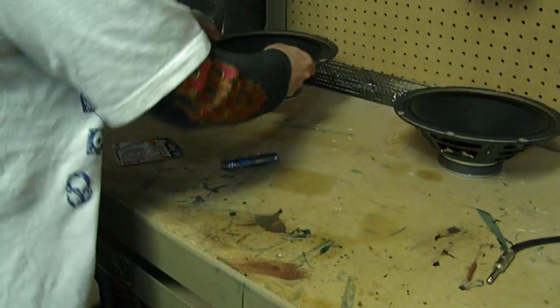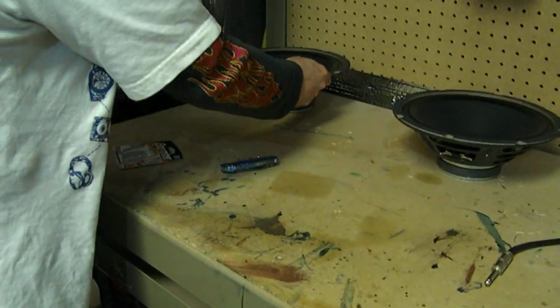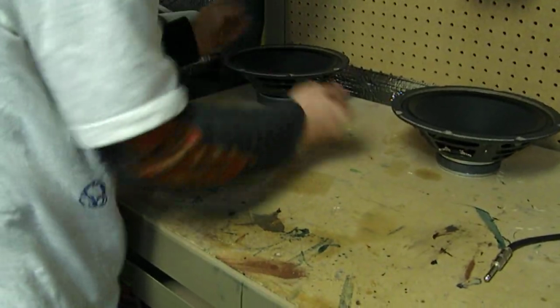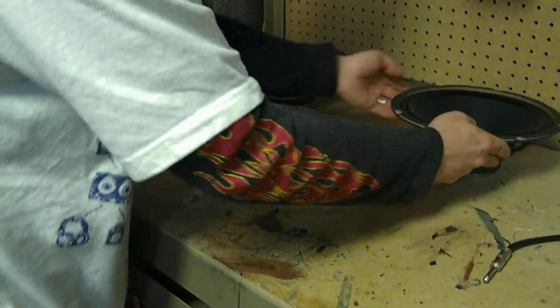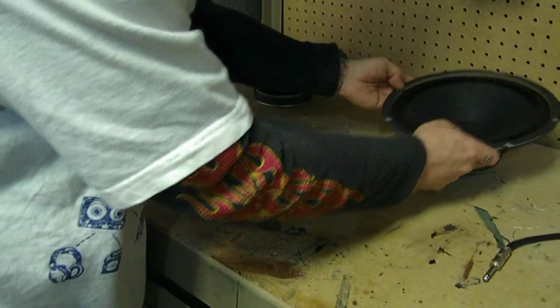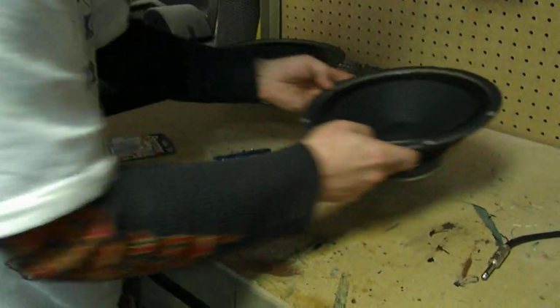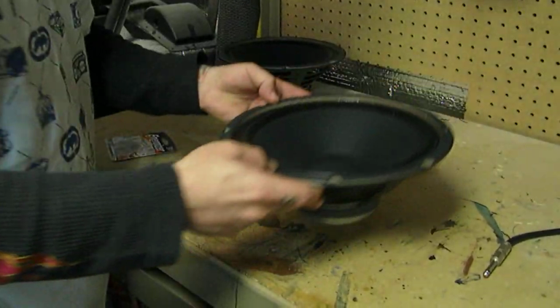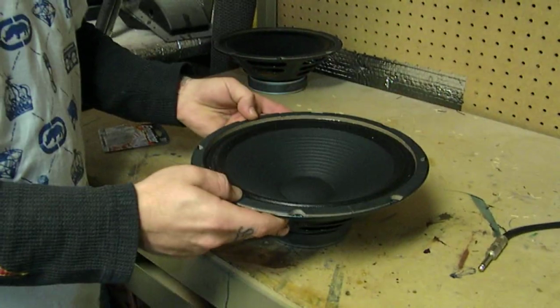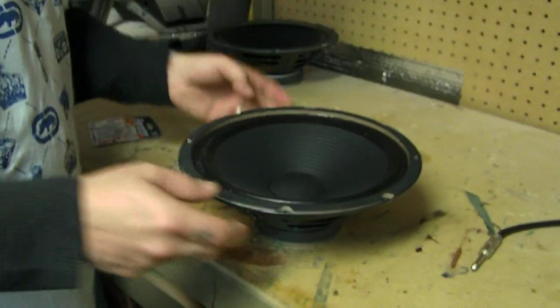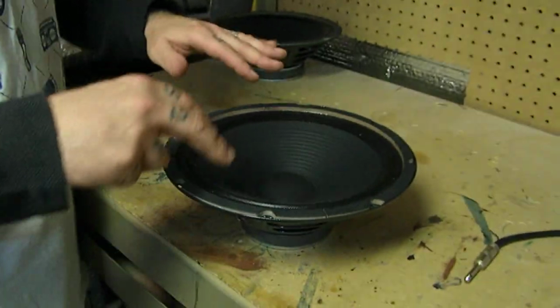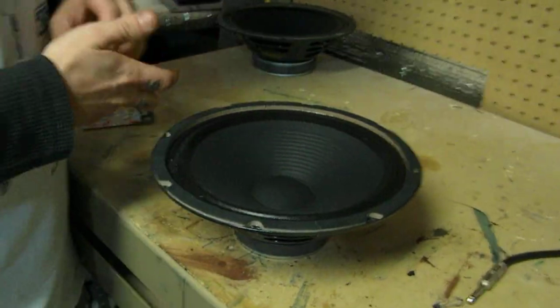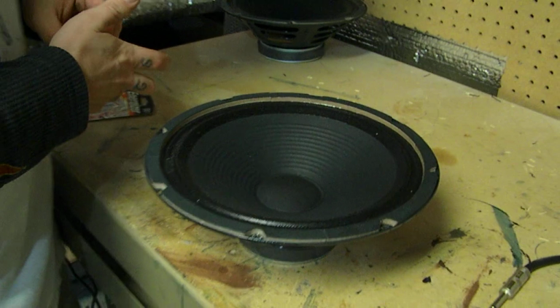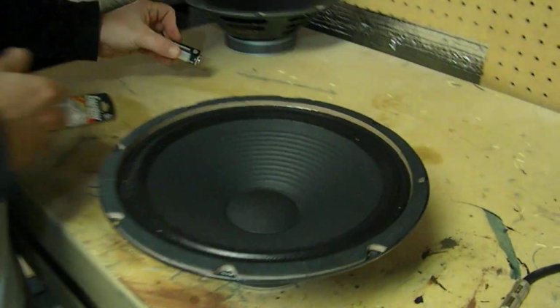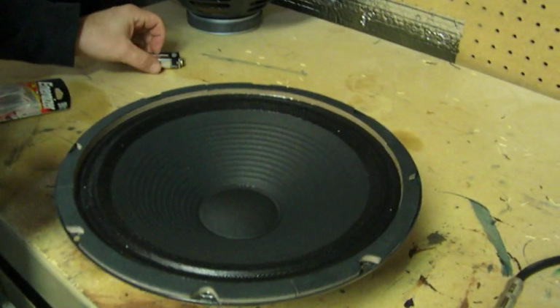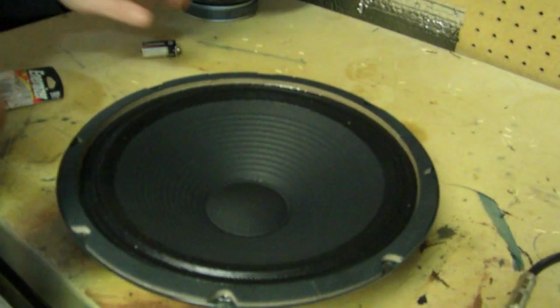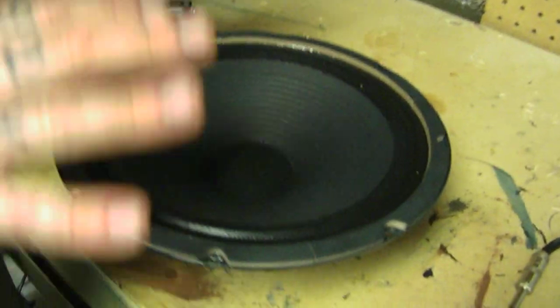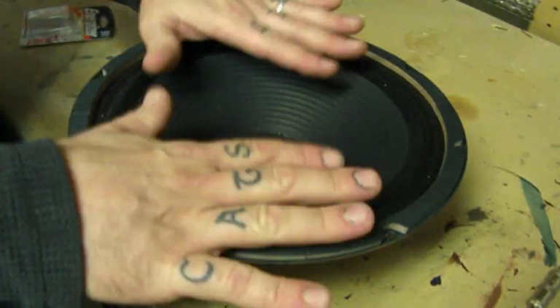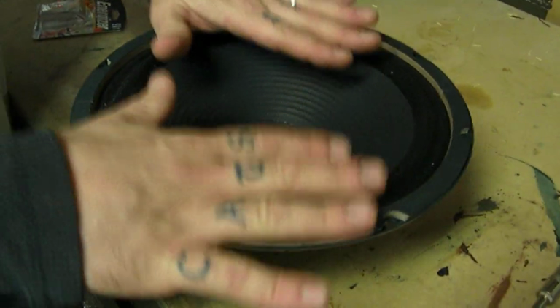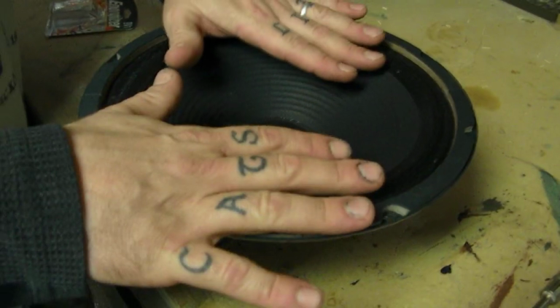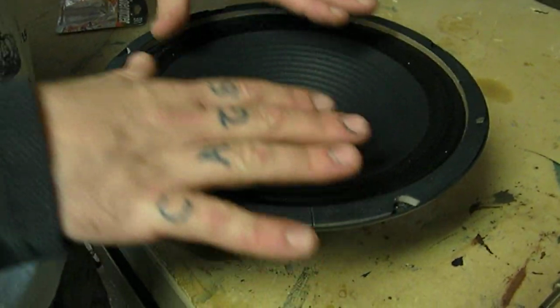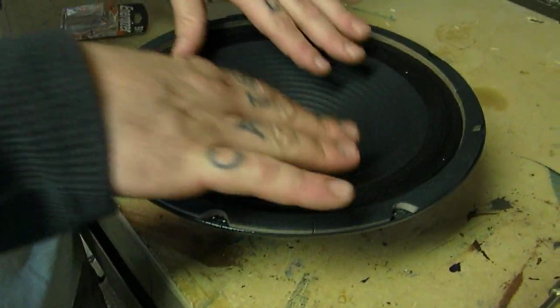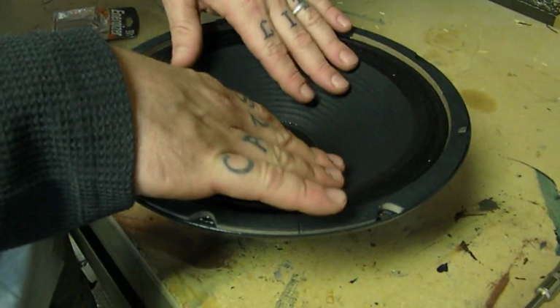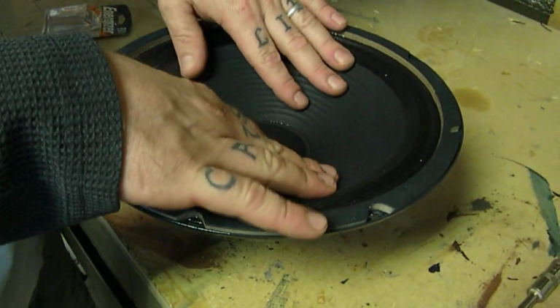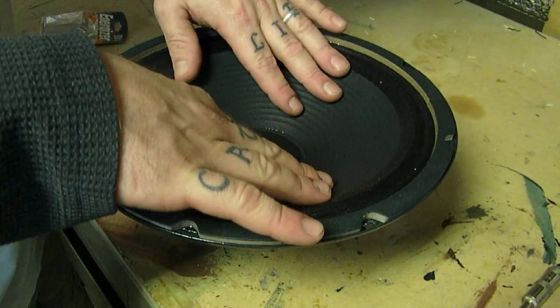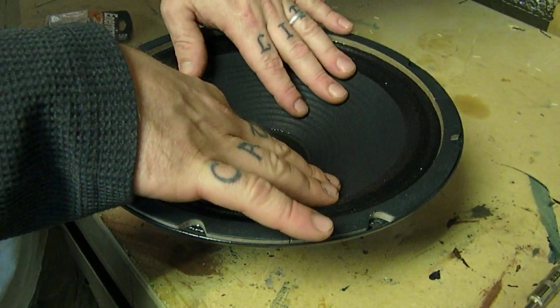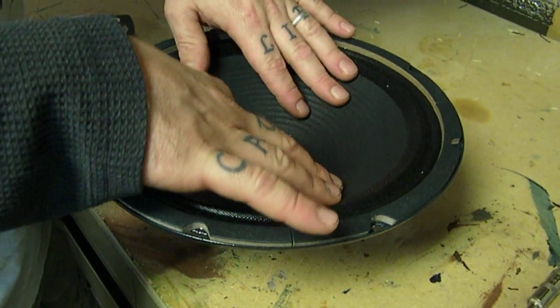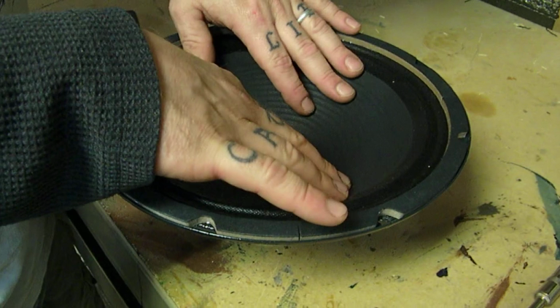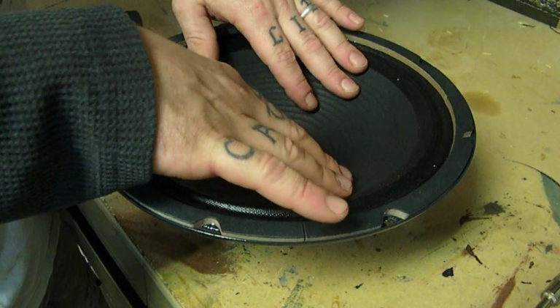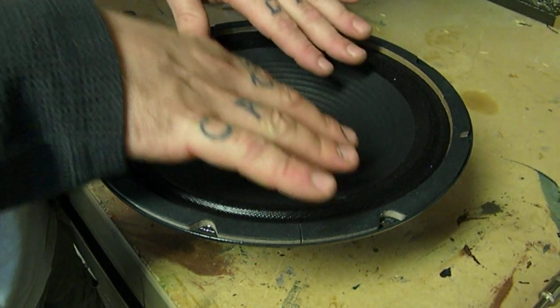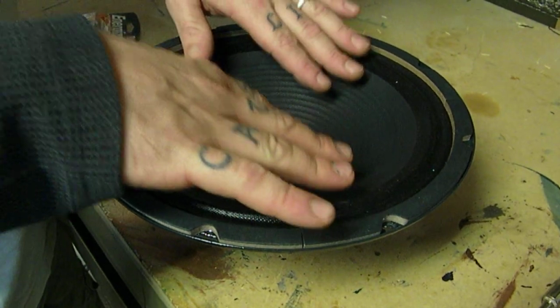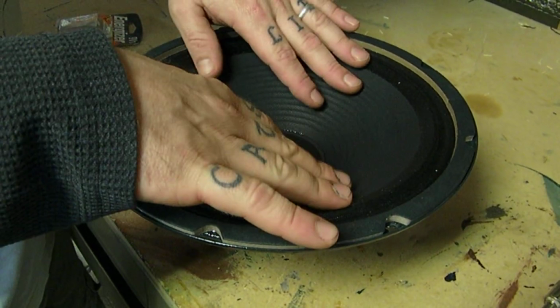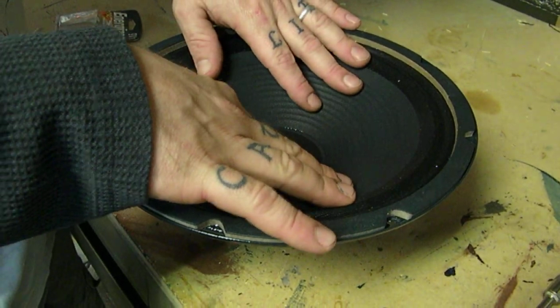You'll see on this speaker — if you can get the camera close enough to hear this — this is the one that we blew up and you'll hear it. You'll hear how crispy that is.